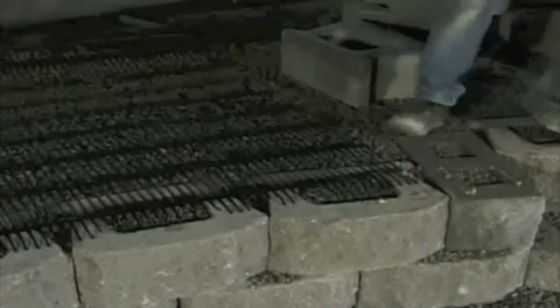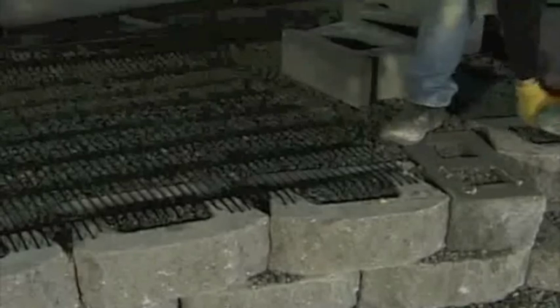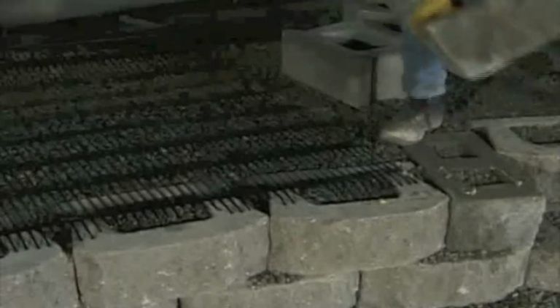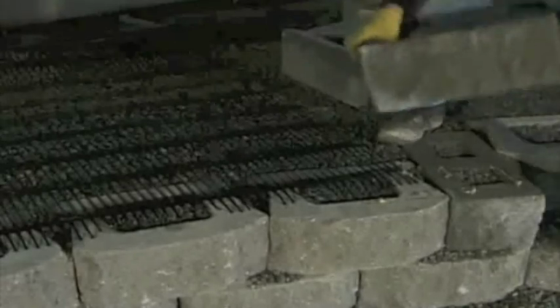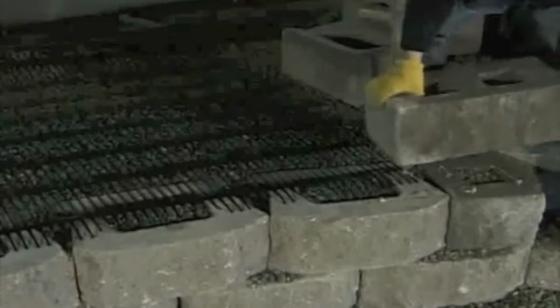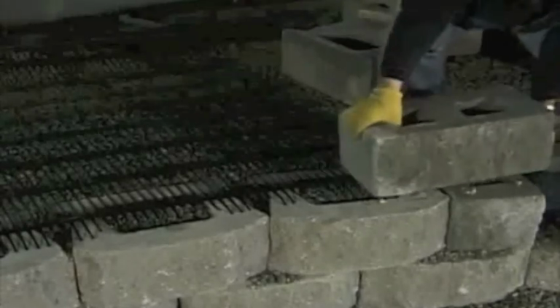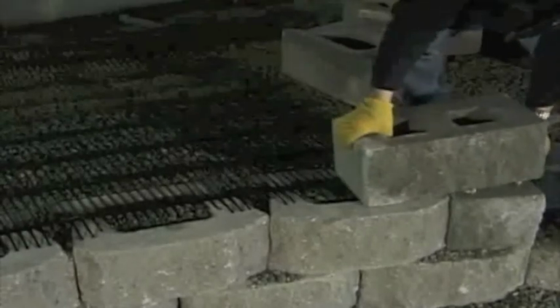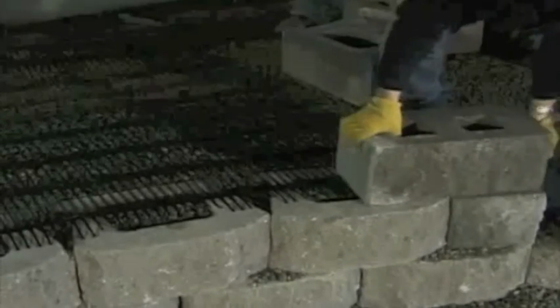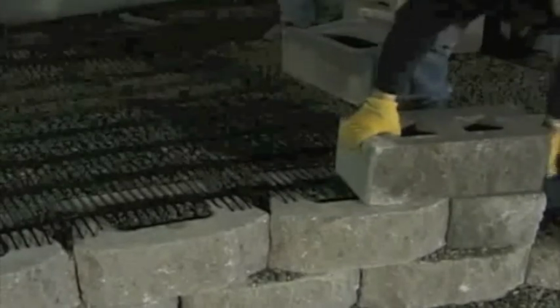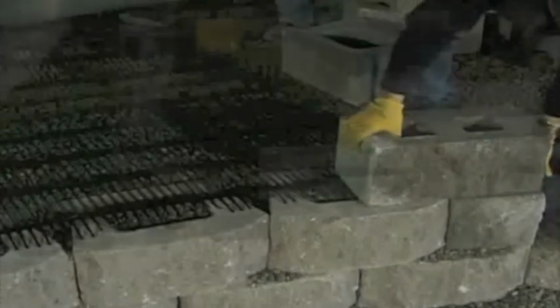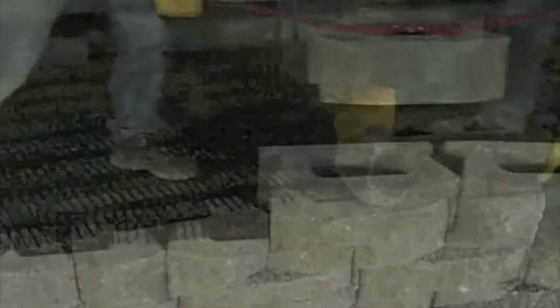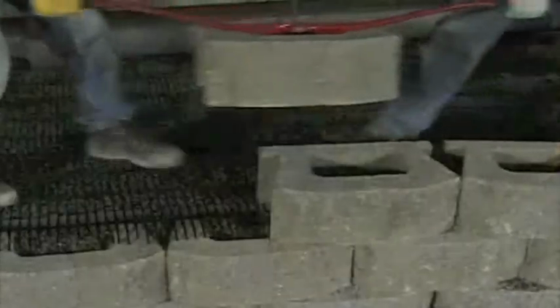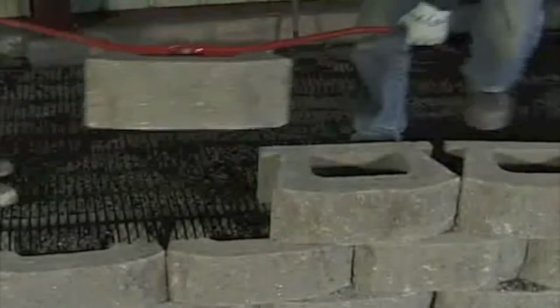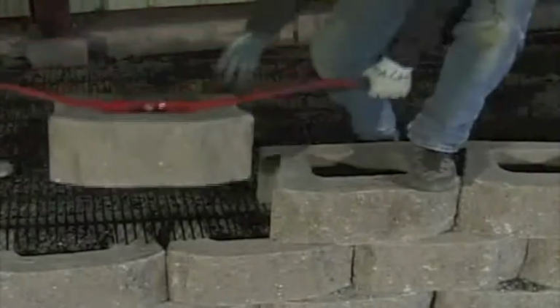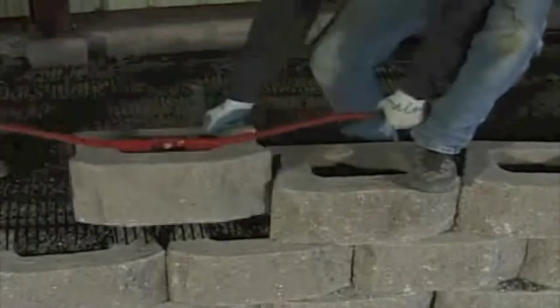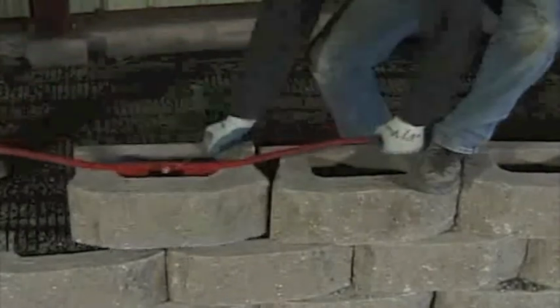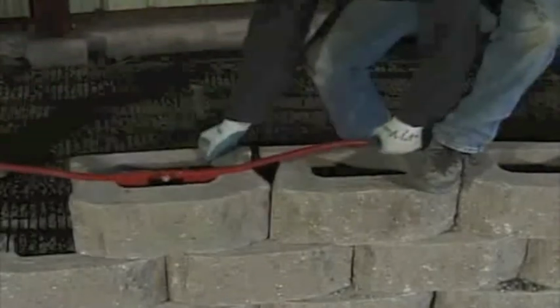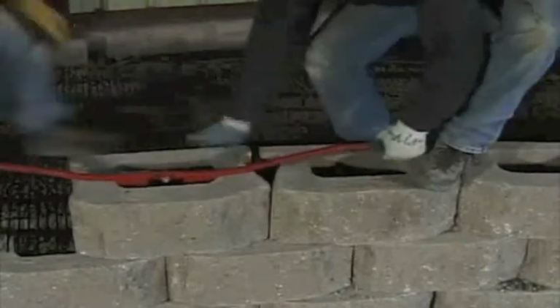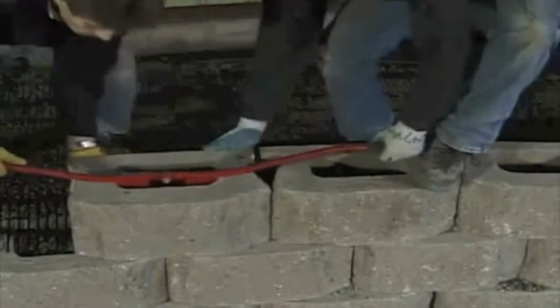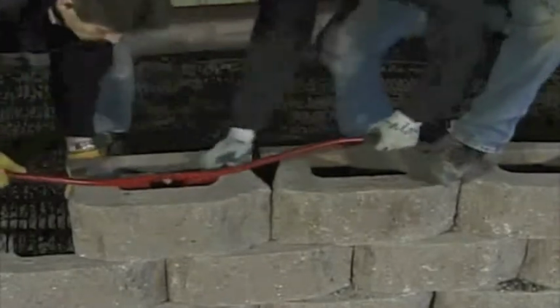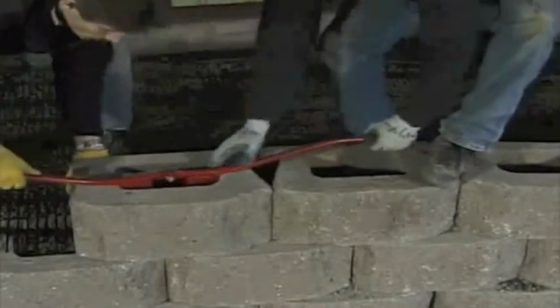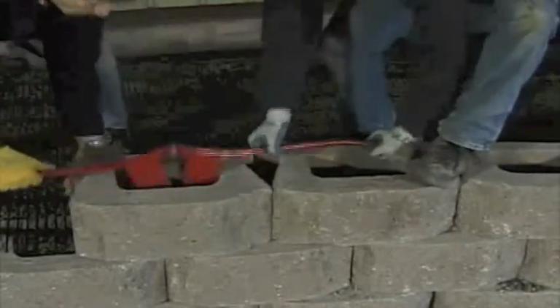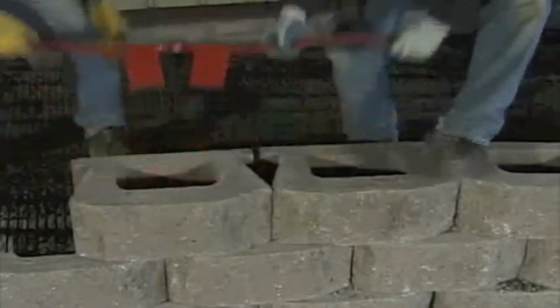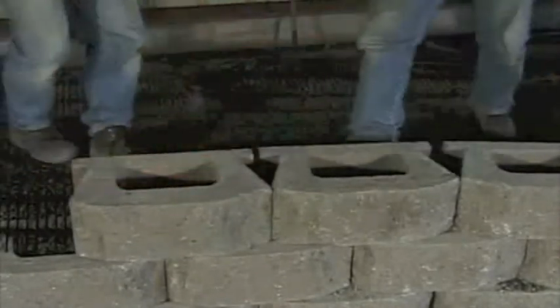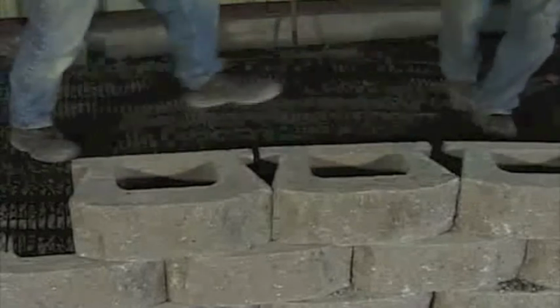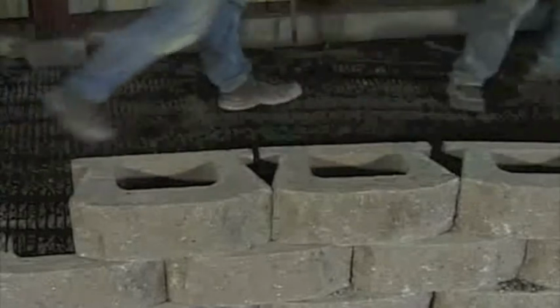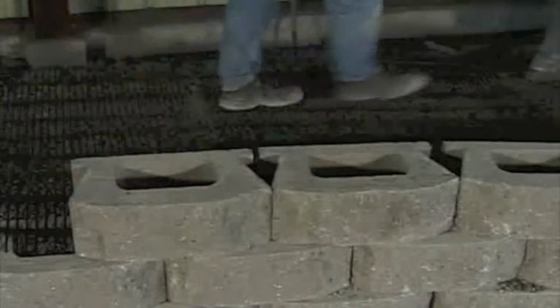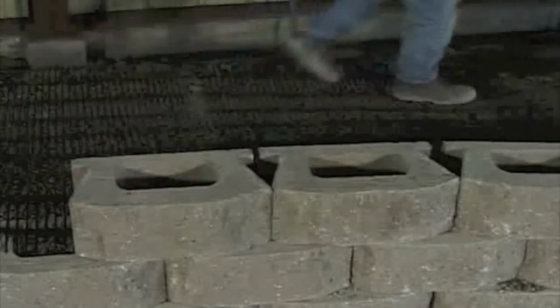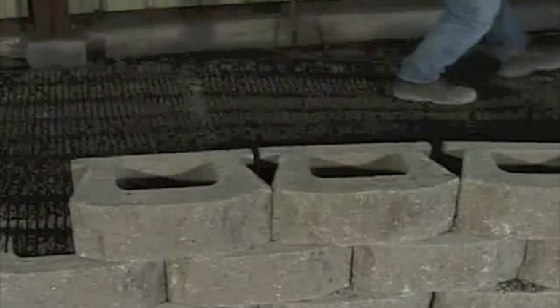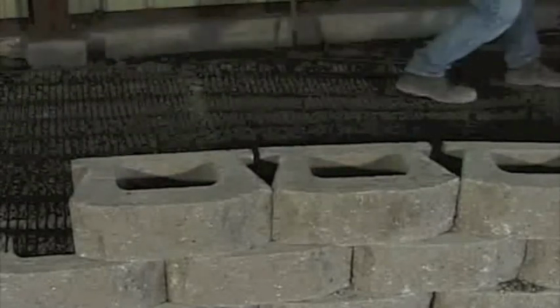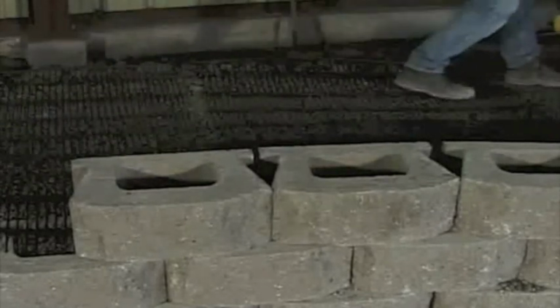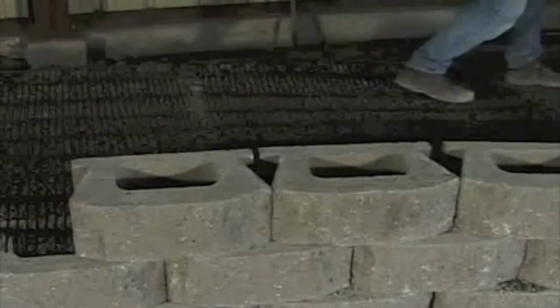Place the next course of cornerstone units on top of the lower units and geogrid at a half bond. The two secure lugs will fit securely into the hollow cores of the two units below and lock the geogrid into the gravel core.